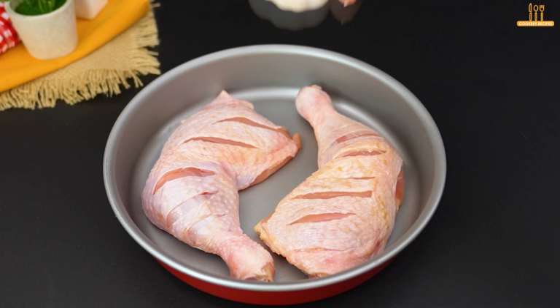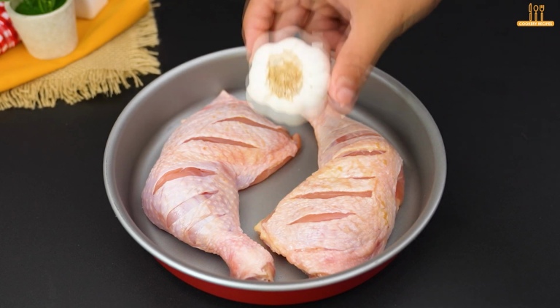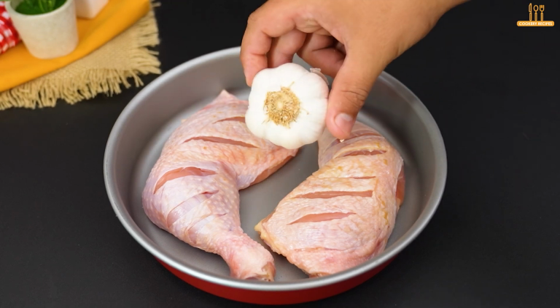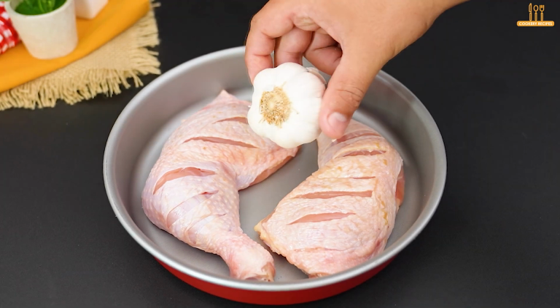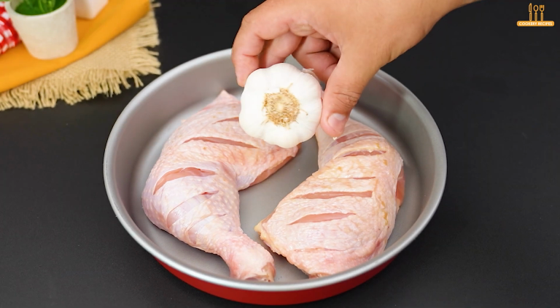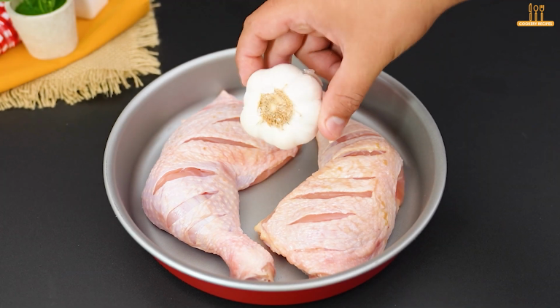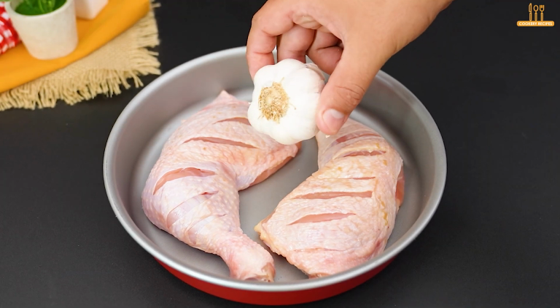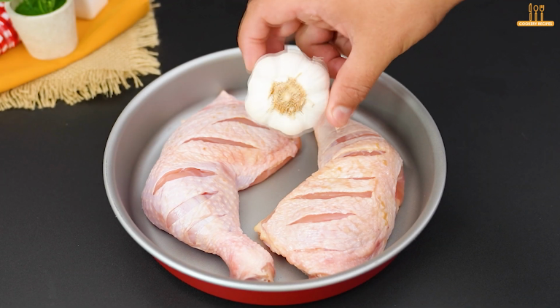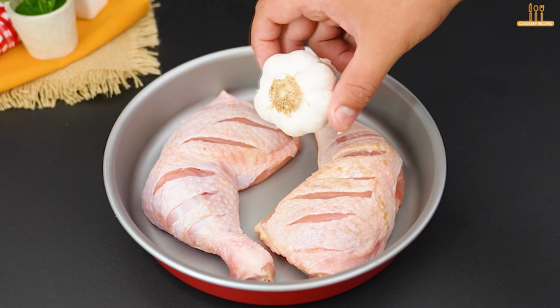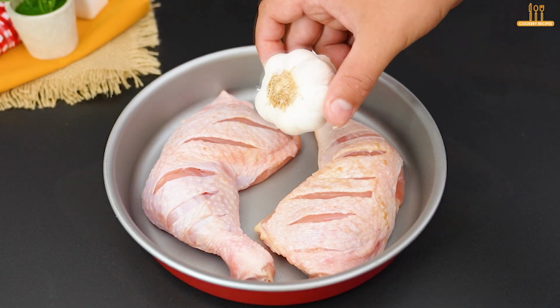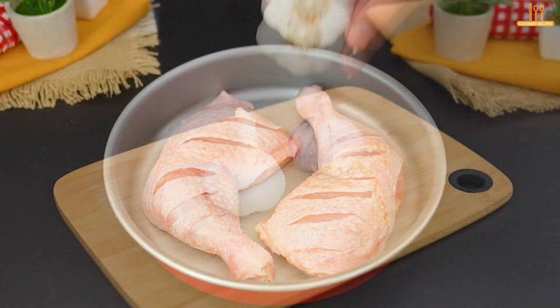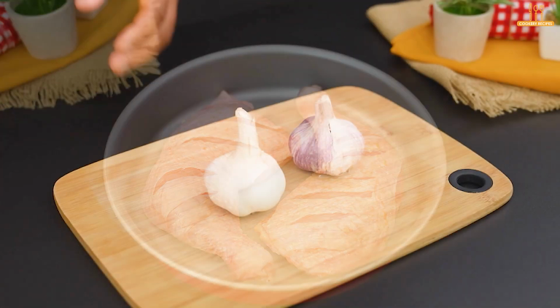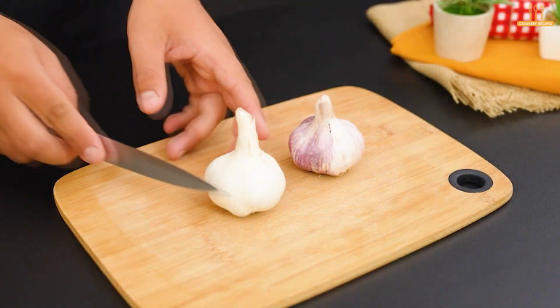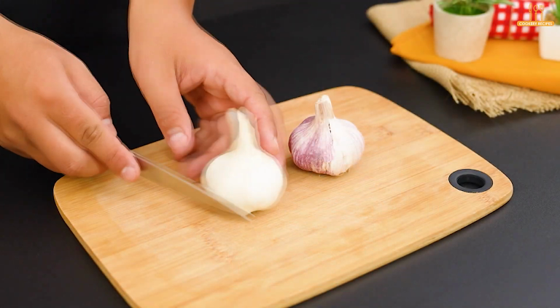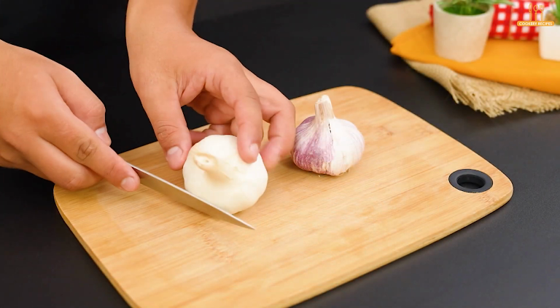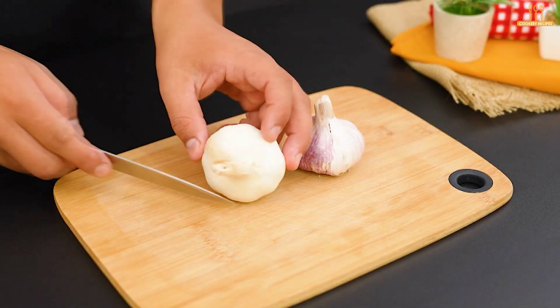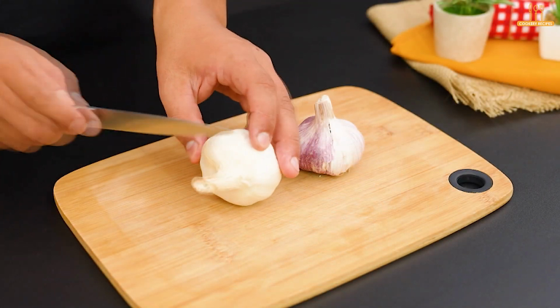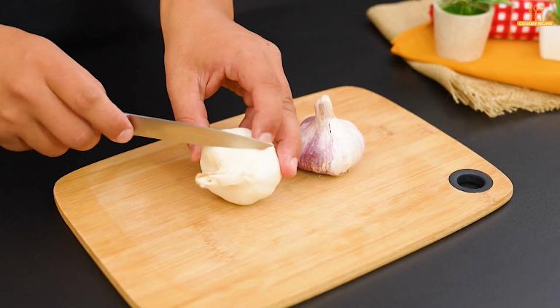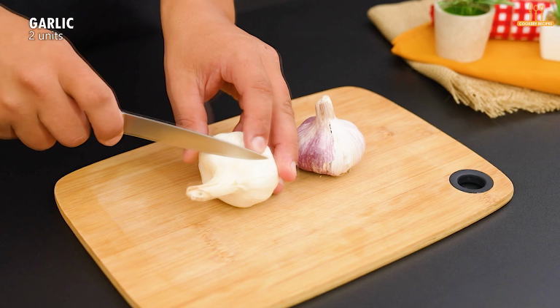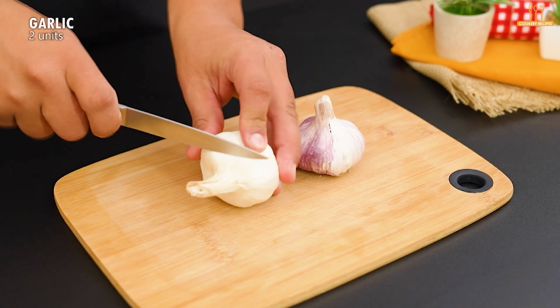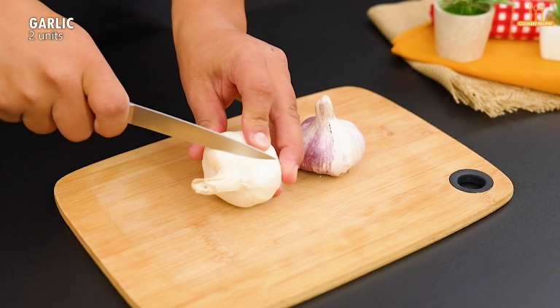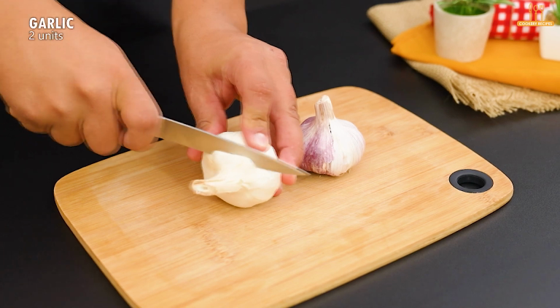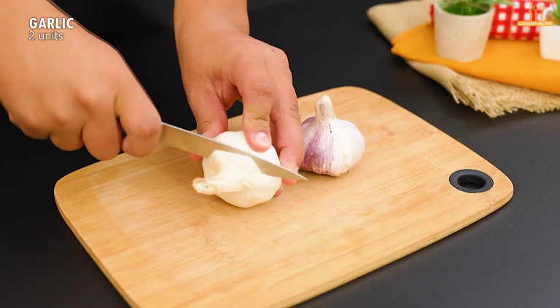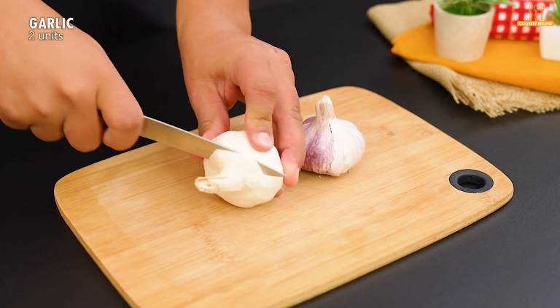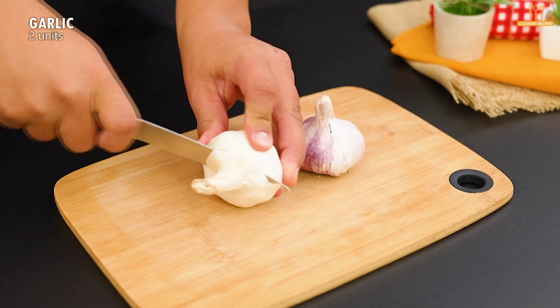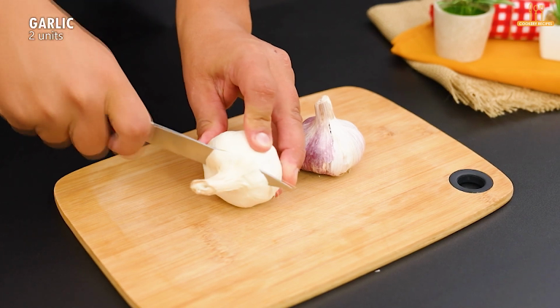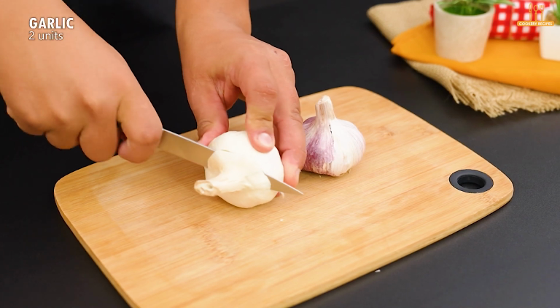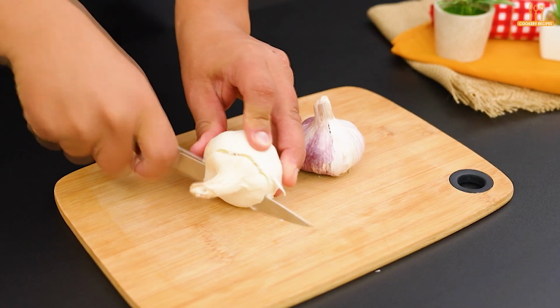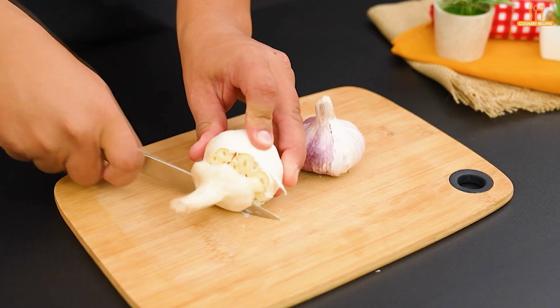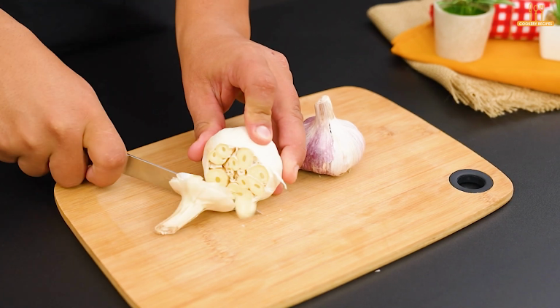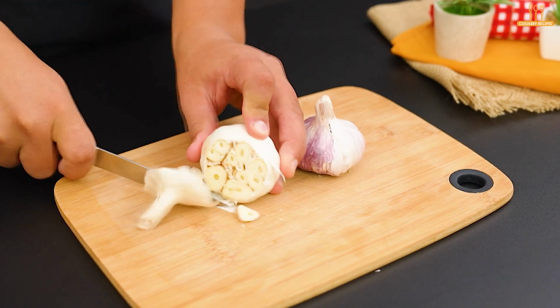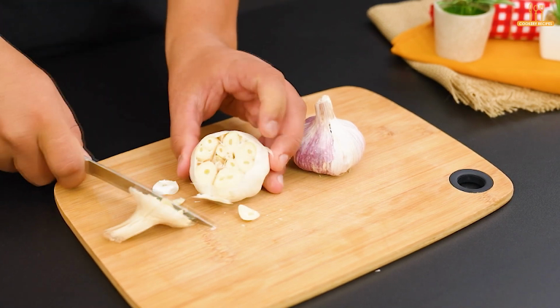This garlic chicken recipe is amazing, you're going to love it. We start with 2 heads of garlic. Remove just the ends for now.